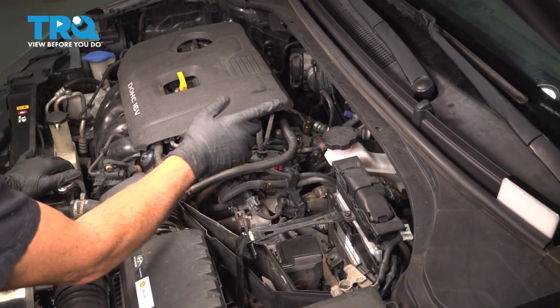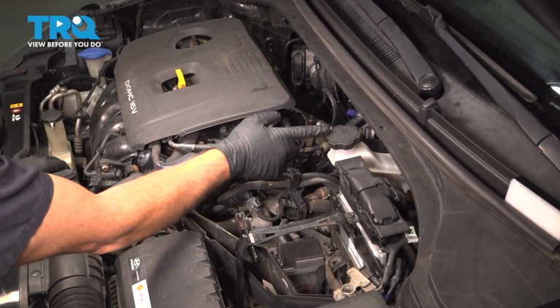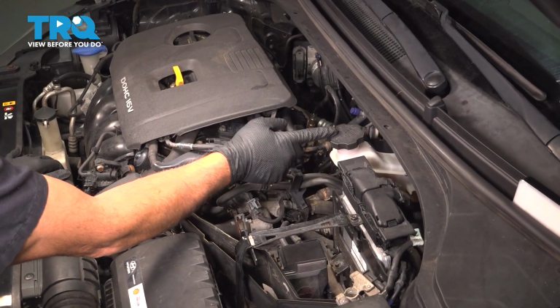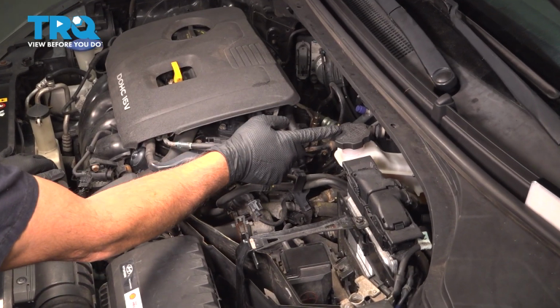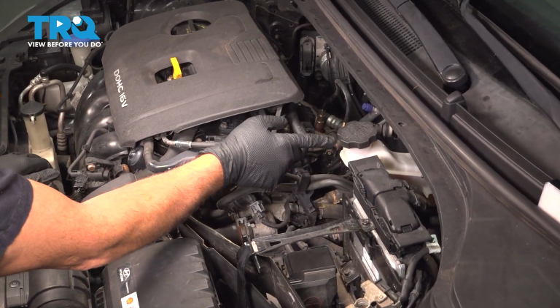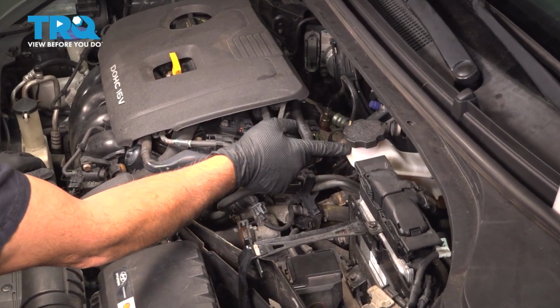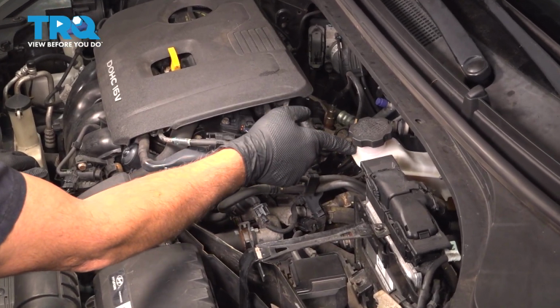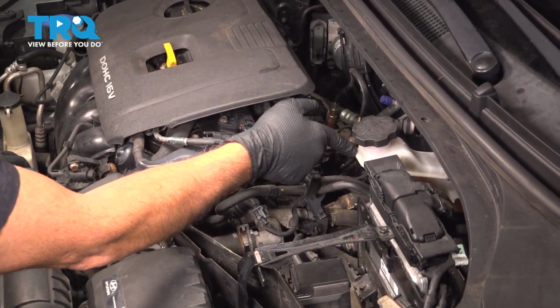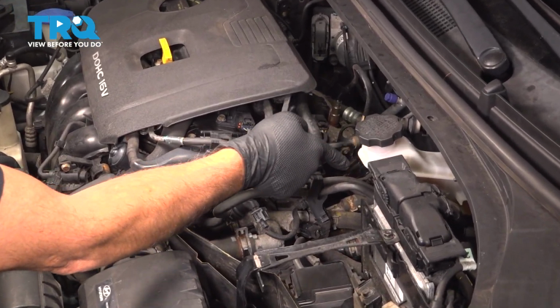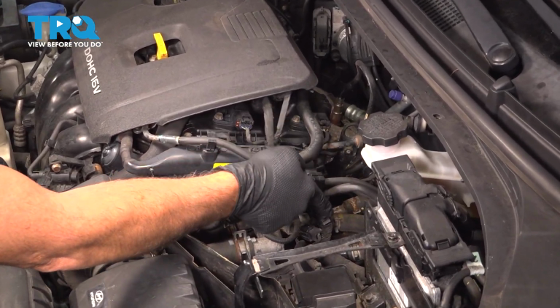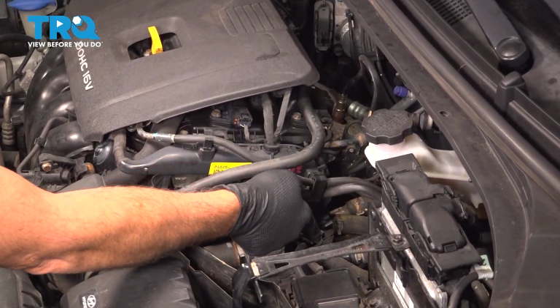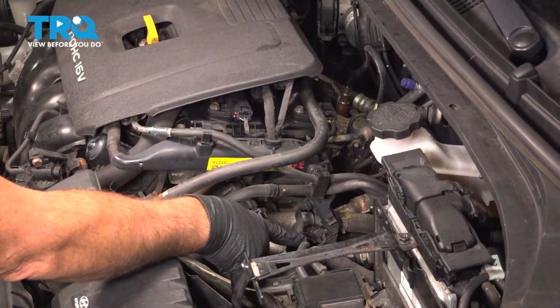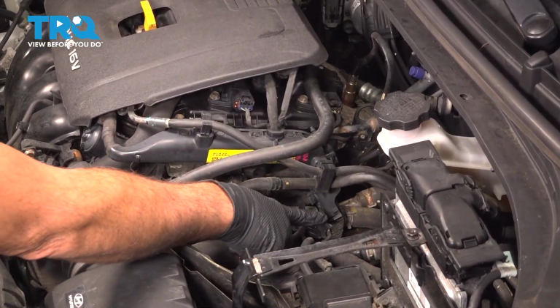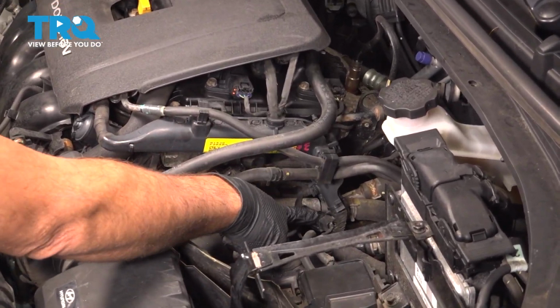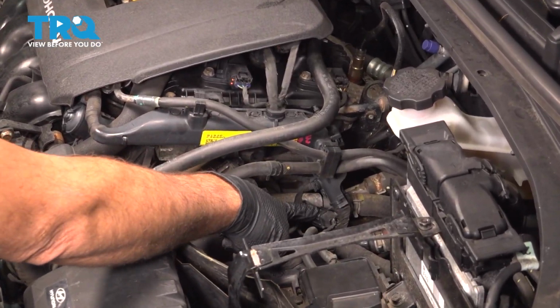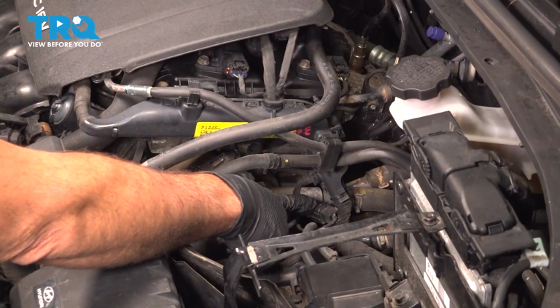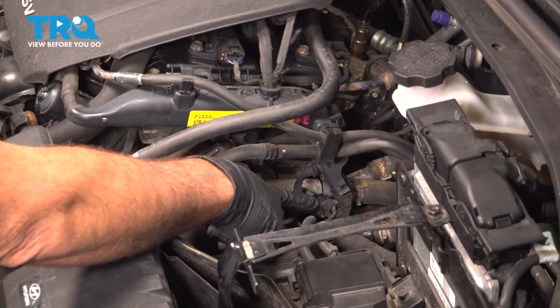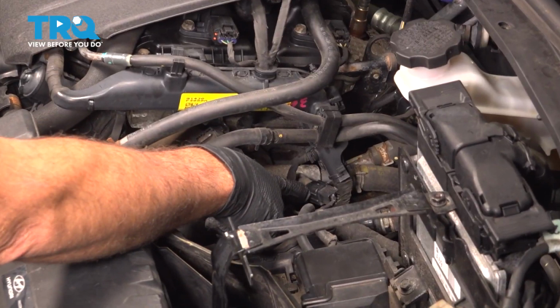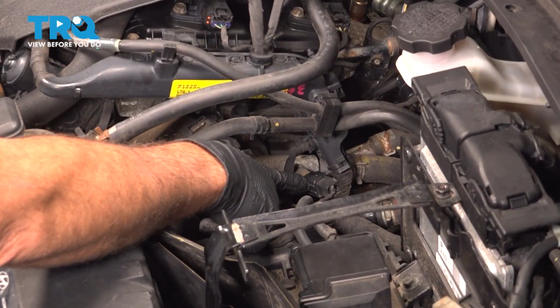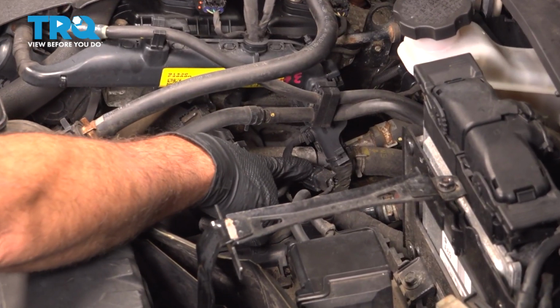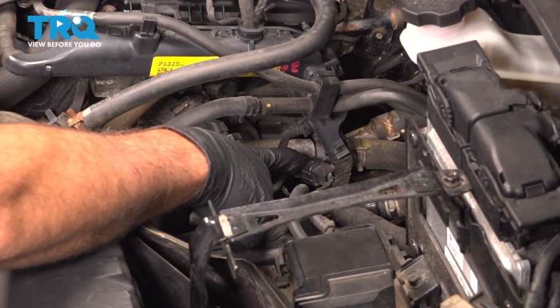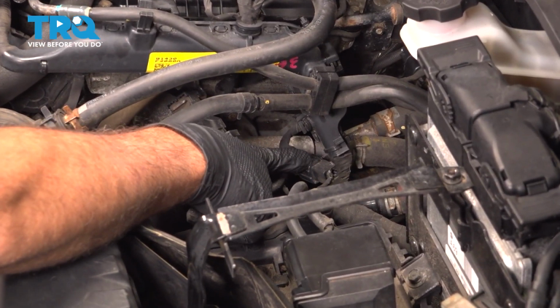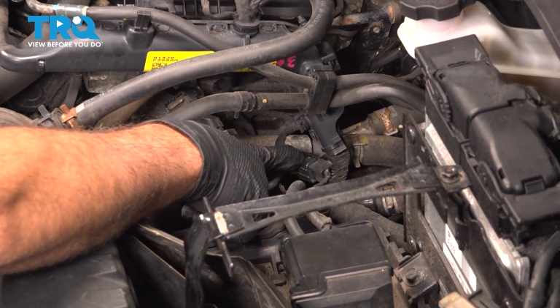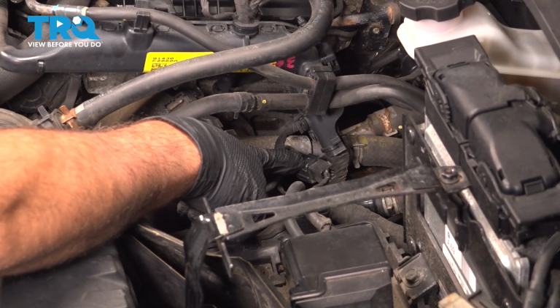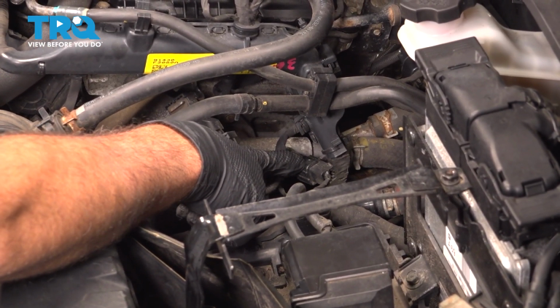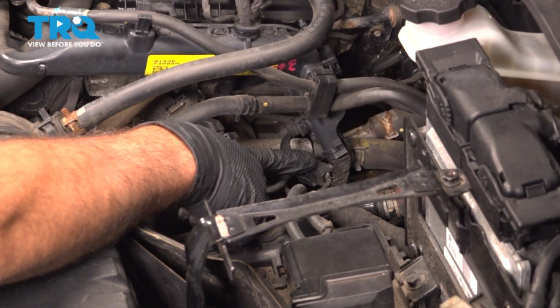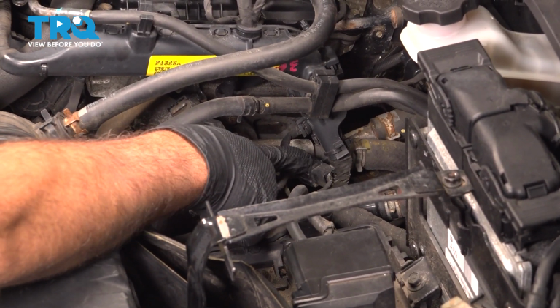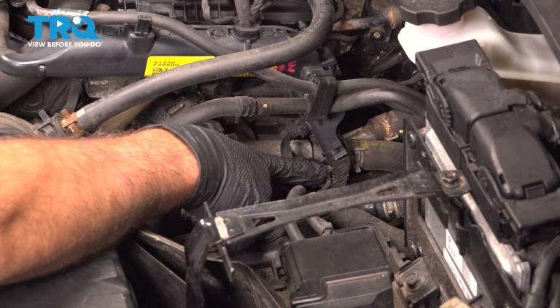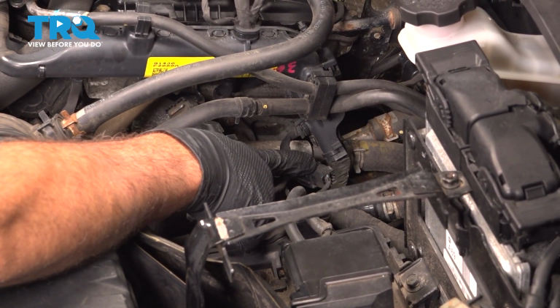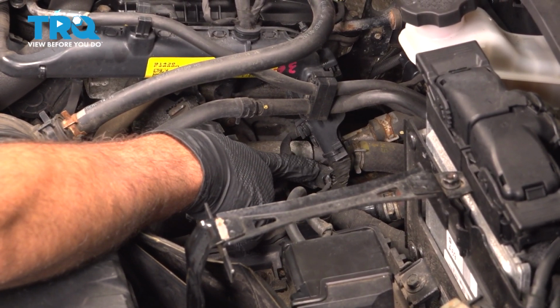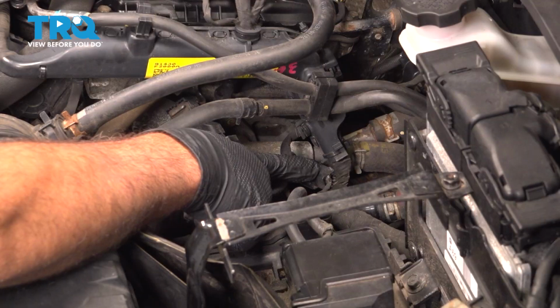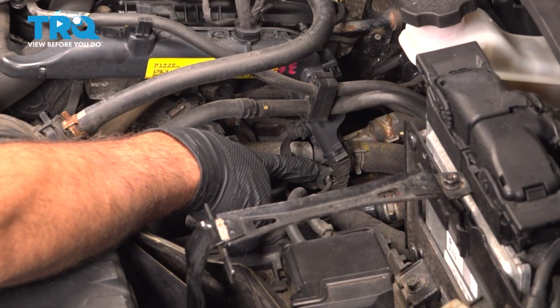Now with the hood open, go ahead and locate your brake master cylinder right here and come straight down. Right here is the coolant temperature sensor, which has an electrical connector attached to it.